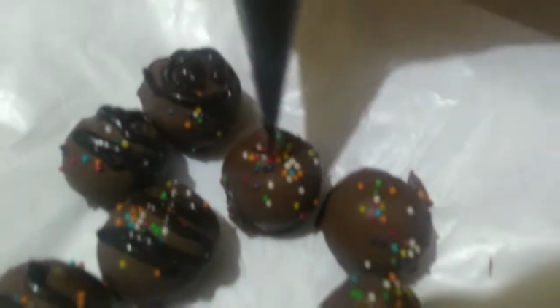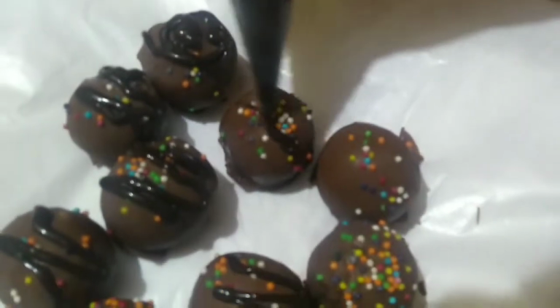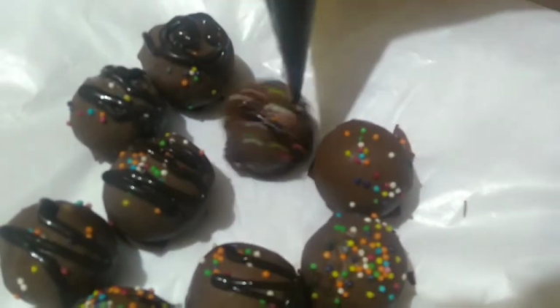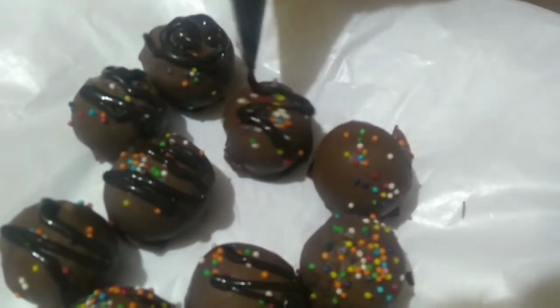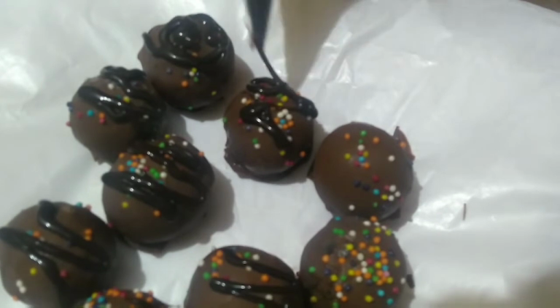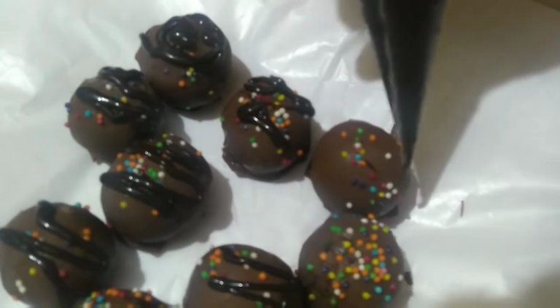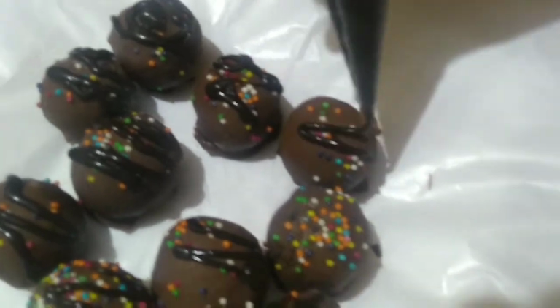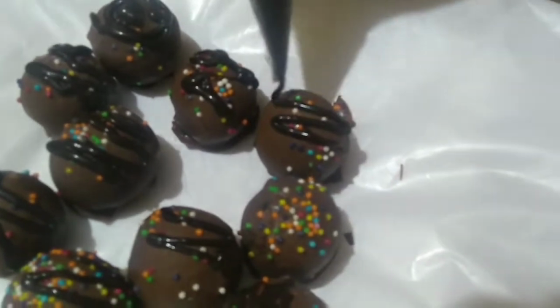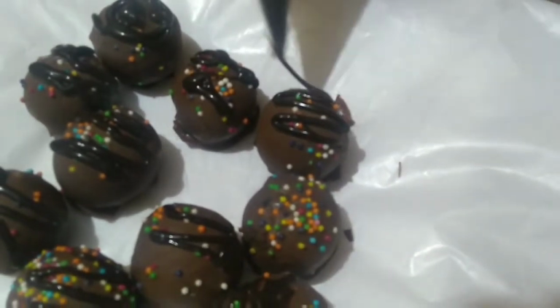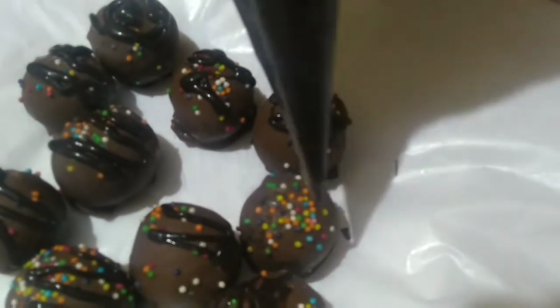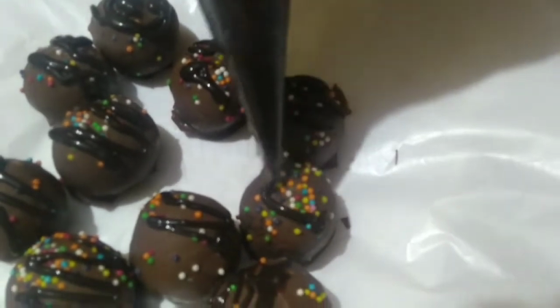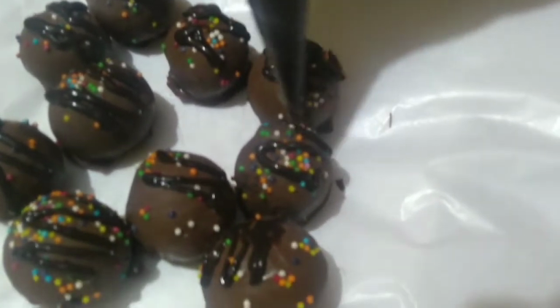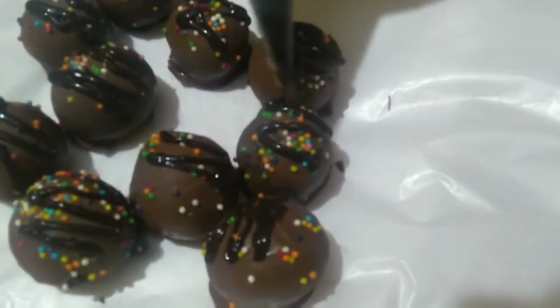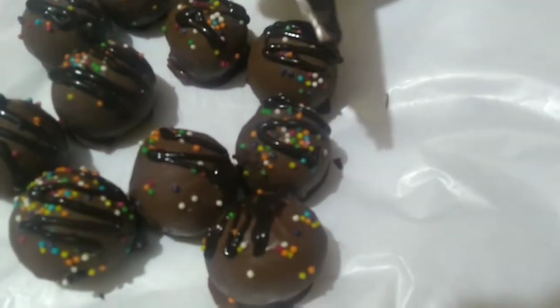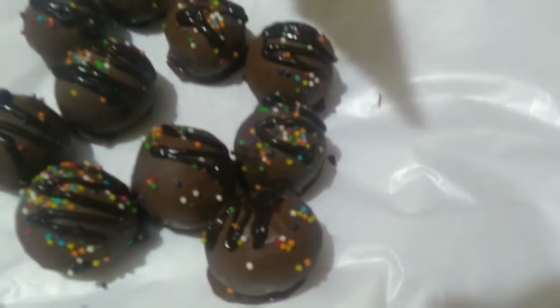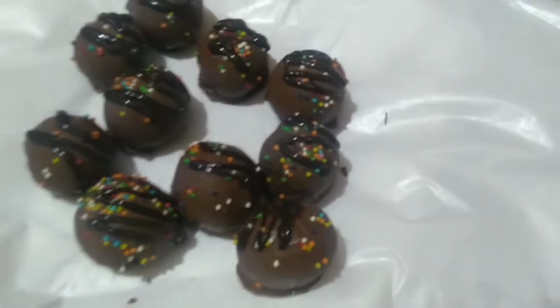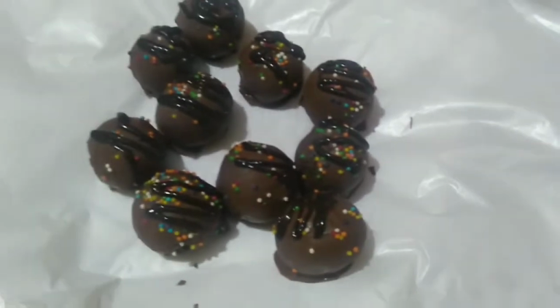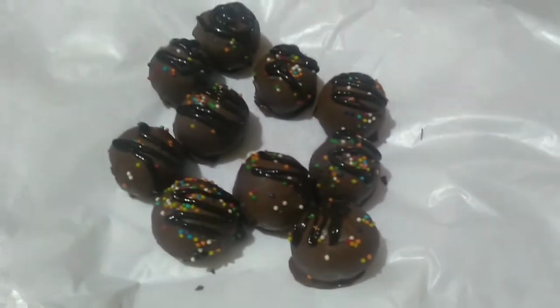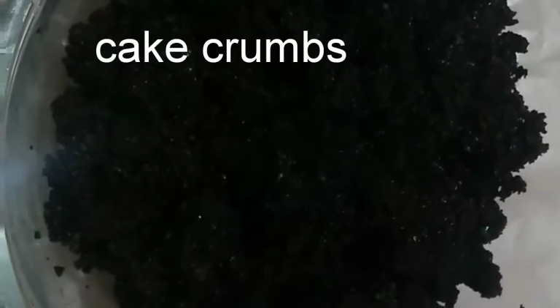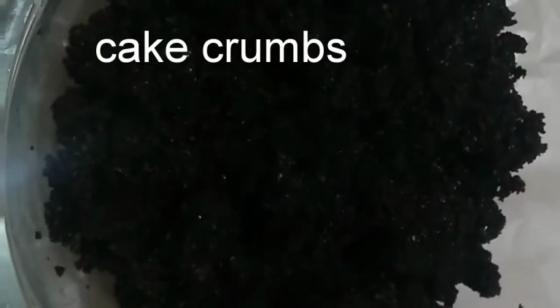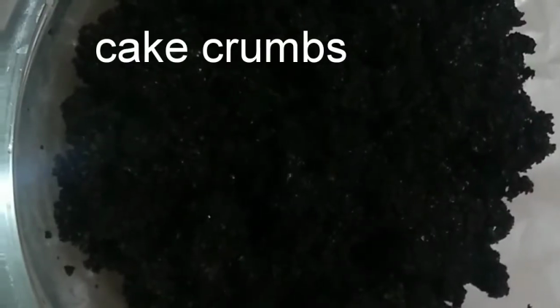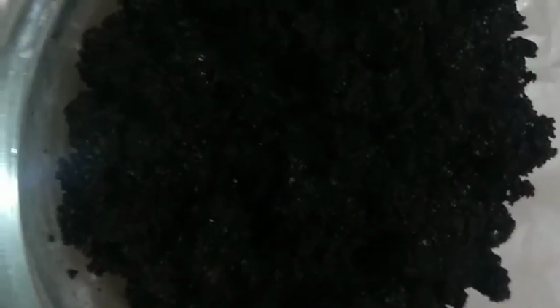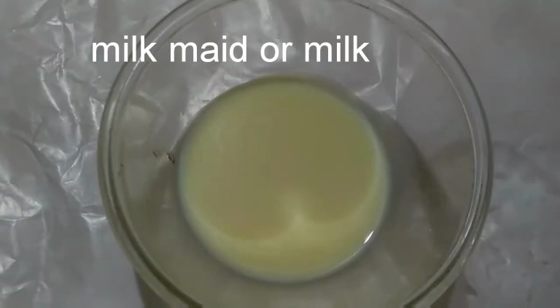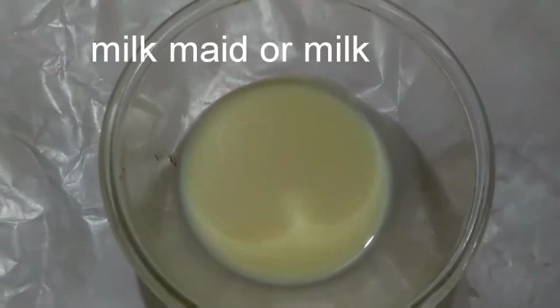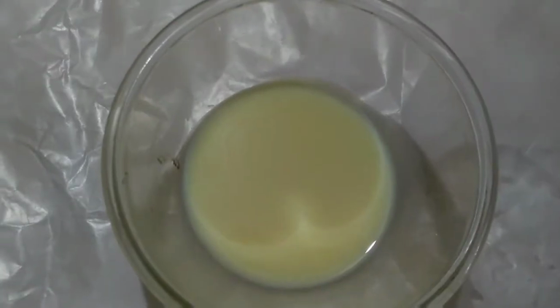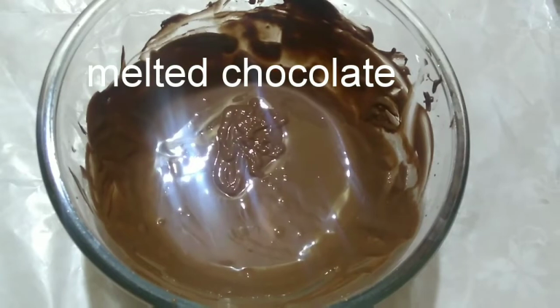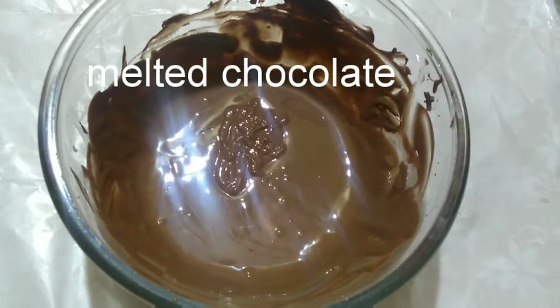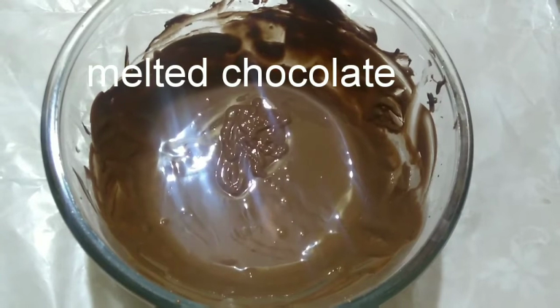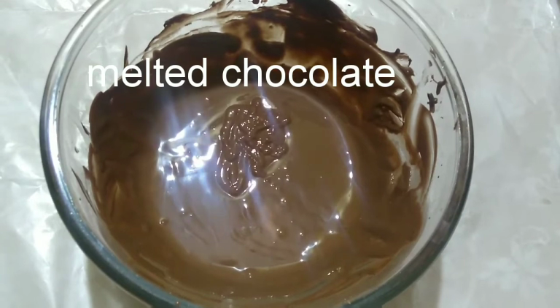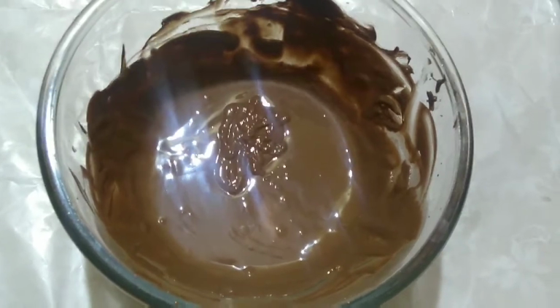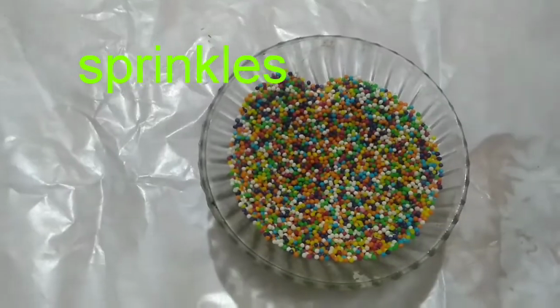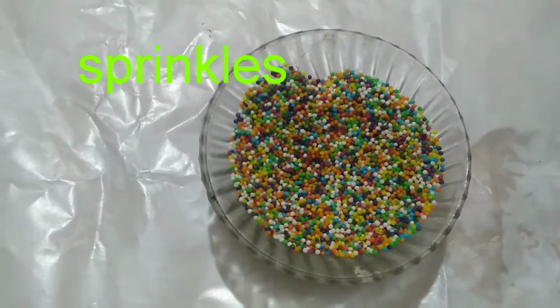Let's see the ingredients. Cake crumbs, milkmaid or milk, melted chocolate, and sprinkles.